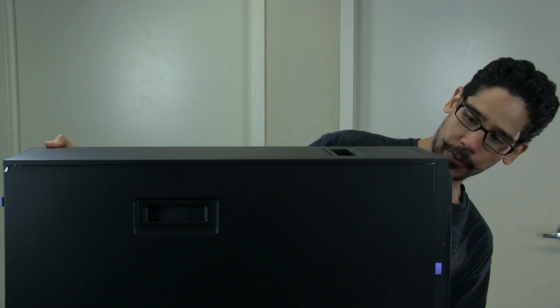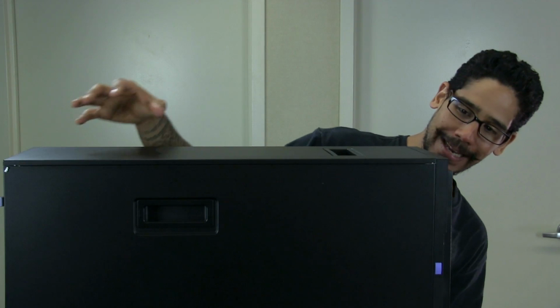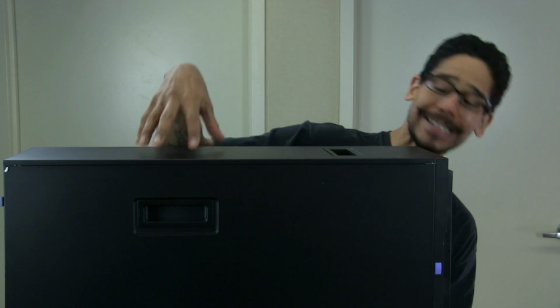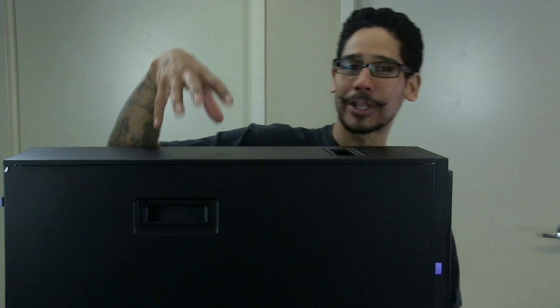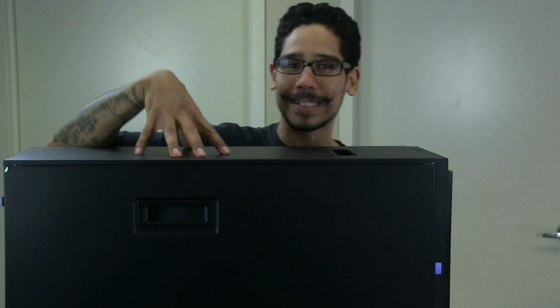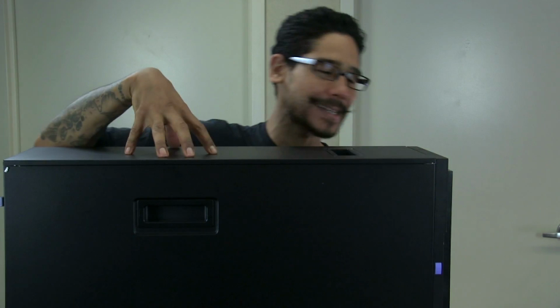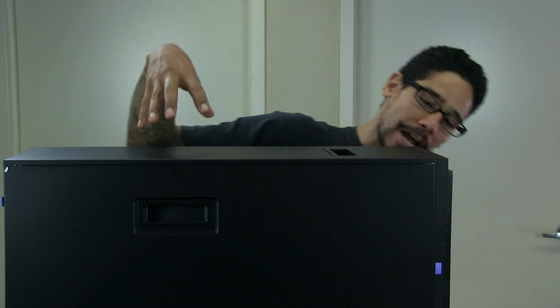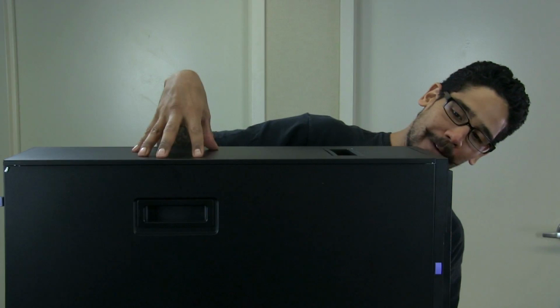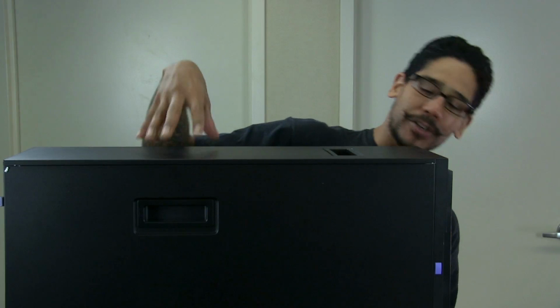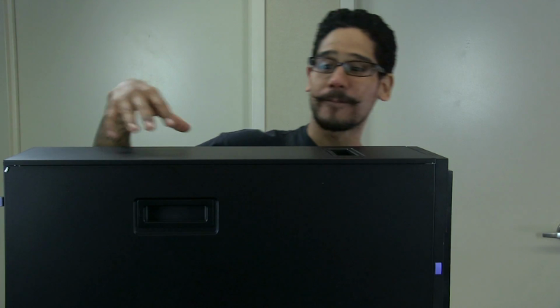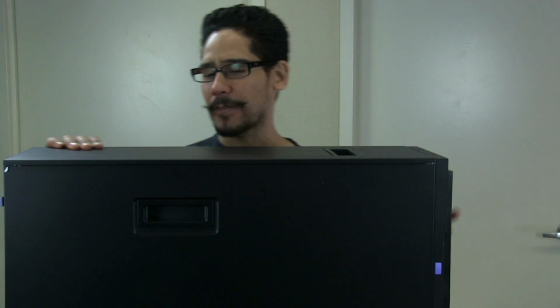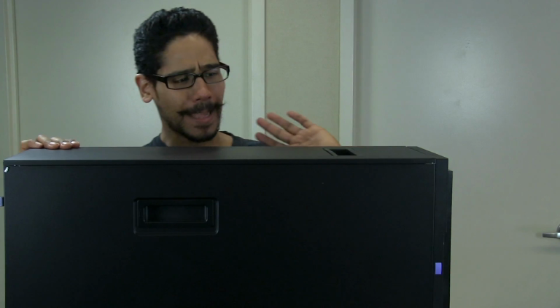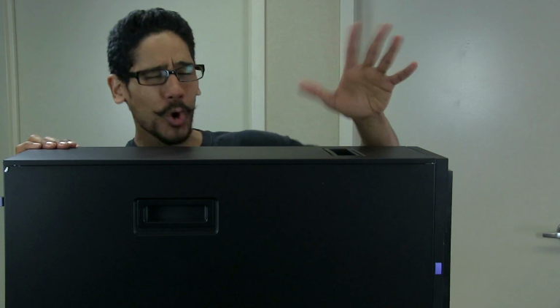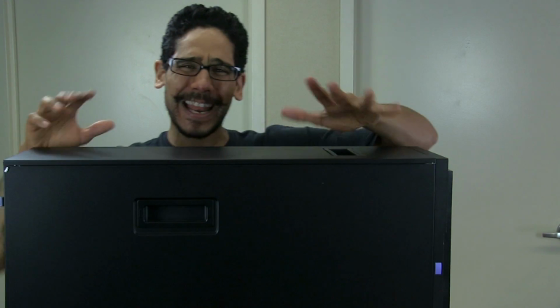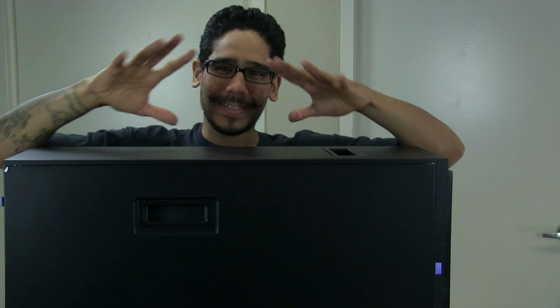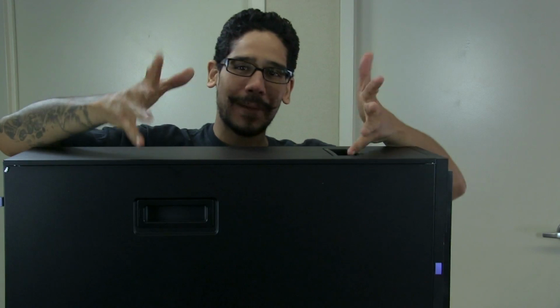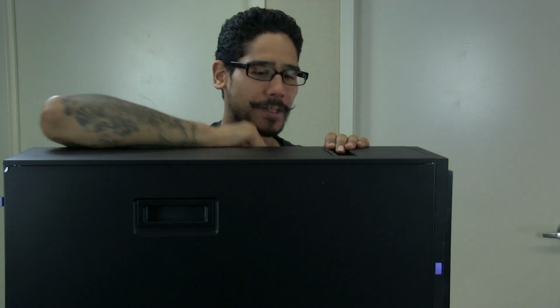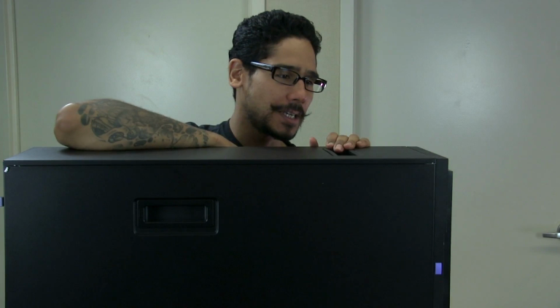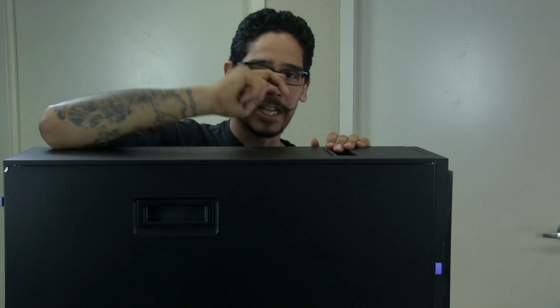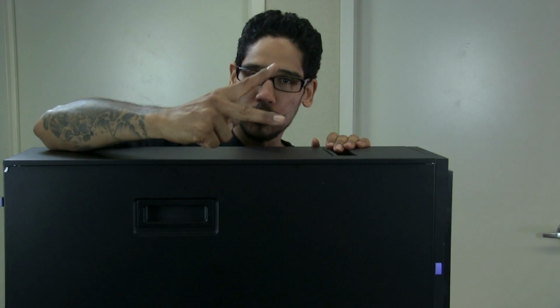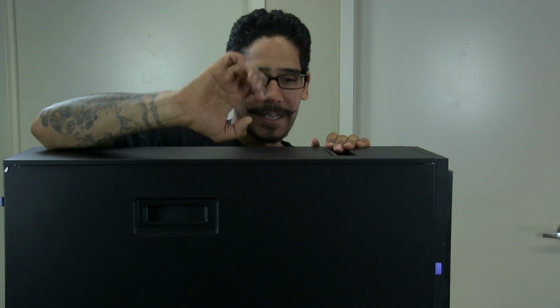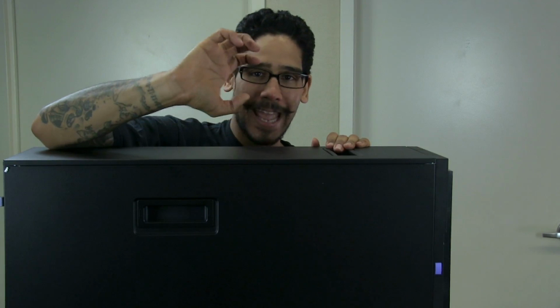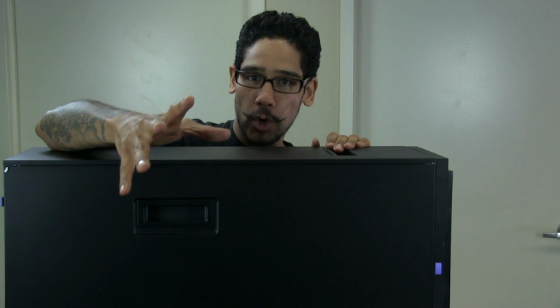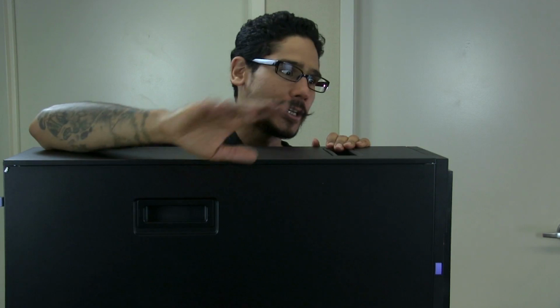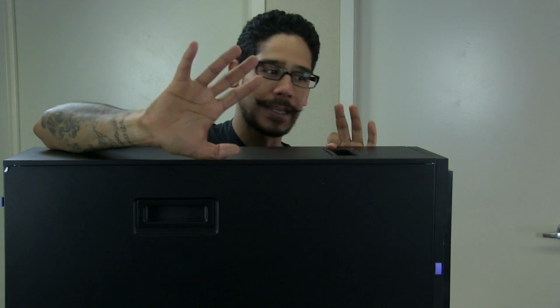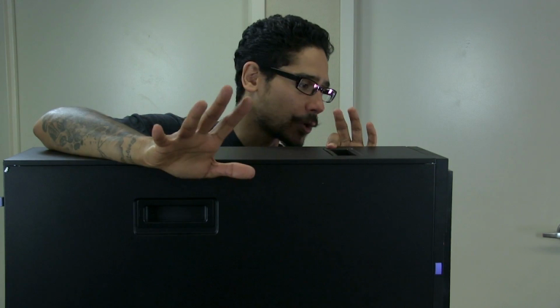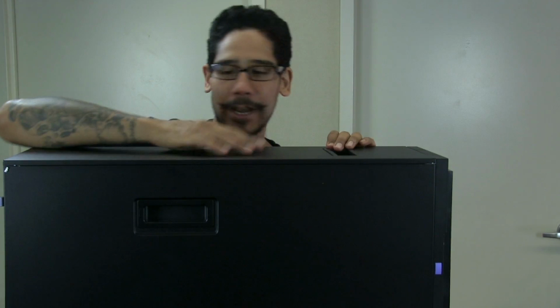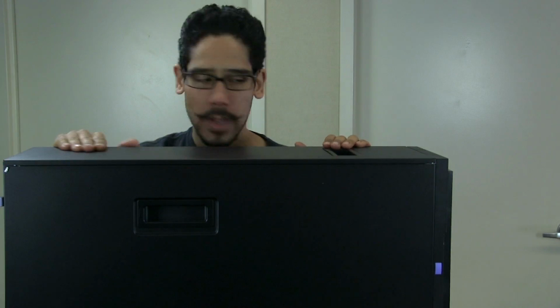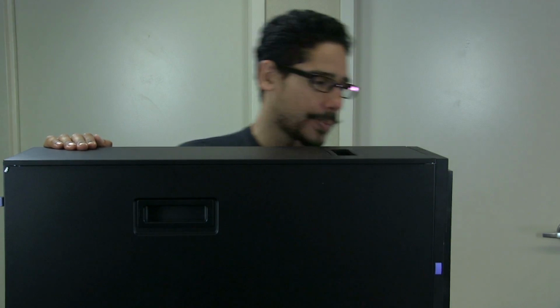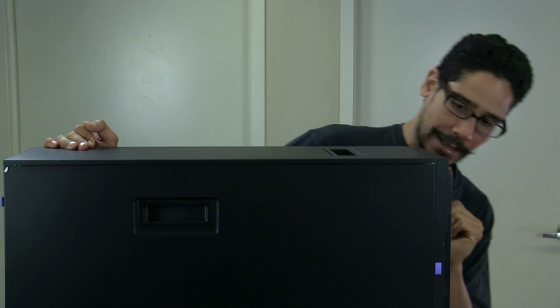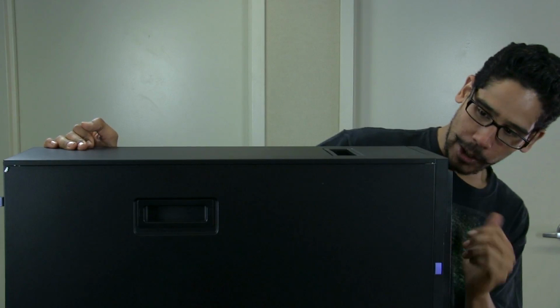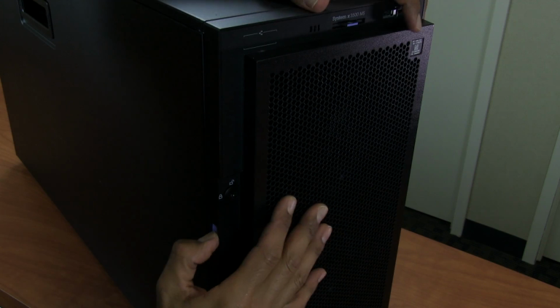This is beautiful. So it is the Lenovo System X 3500 M5. I think the only thing I know about the specs on this machine is it comes with two processors, 18 cores each. That's the only thing I know, but let's take a closer look.